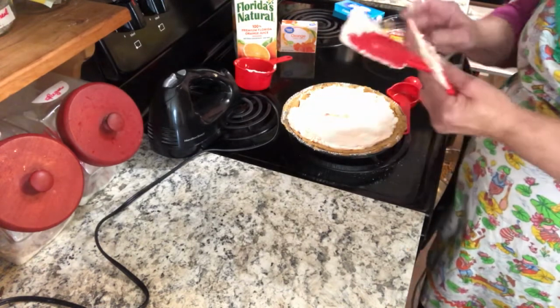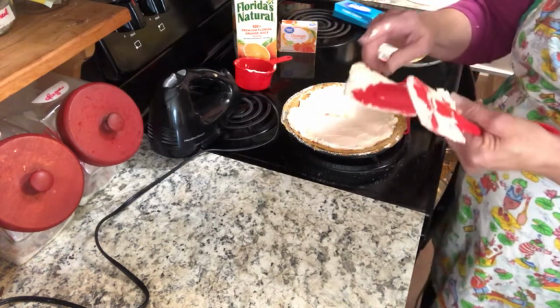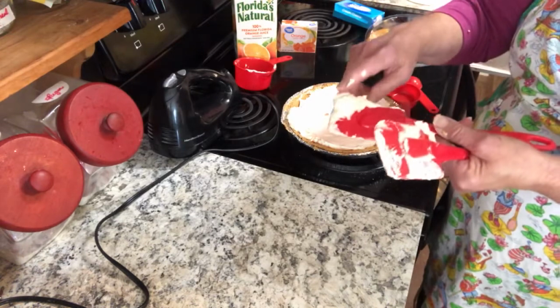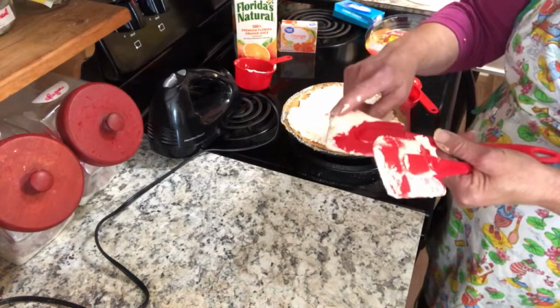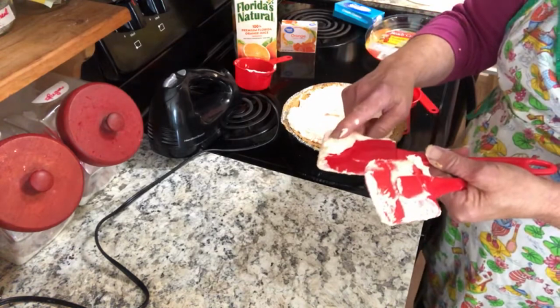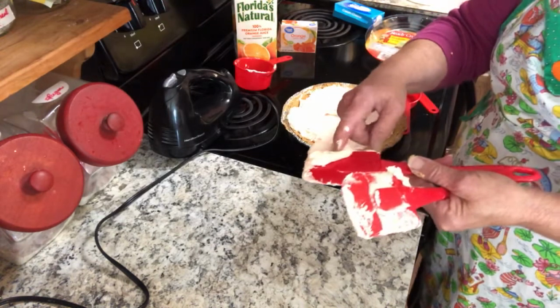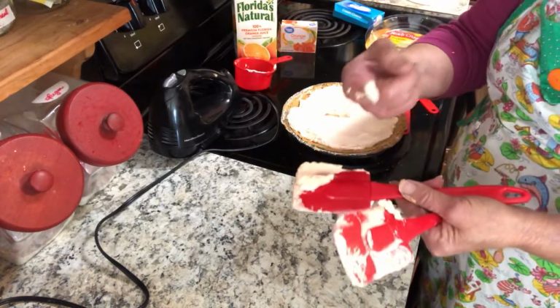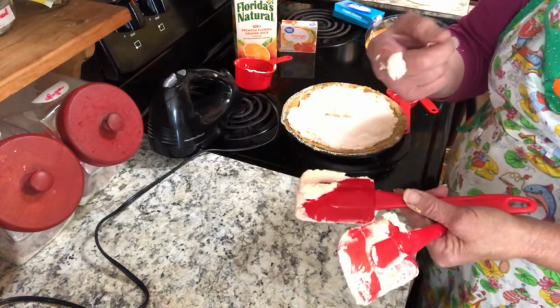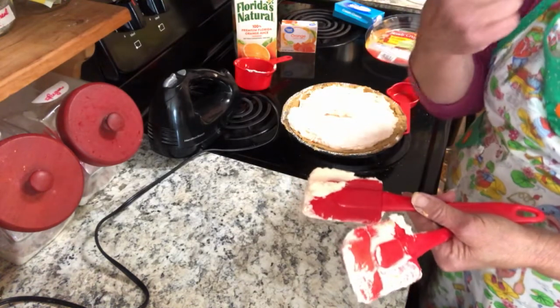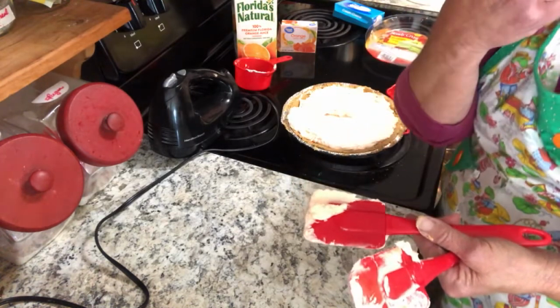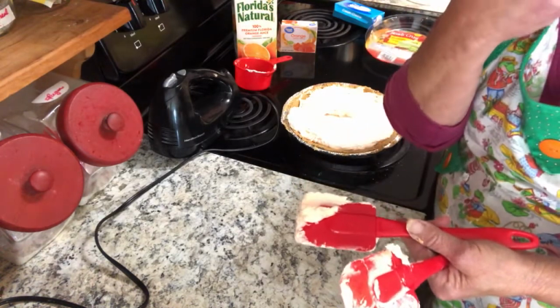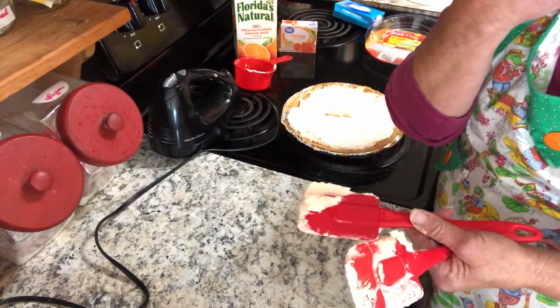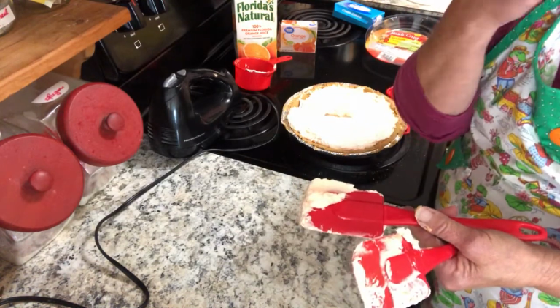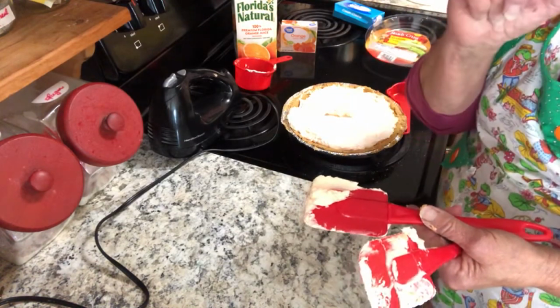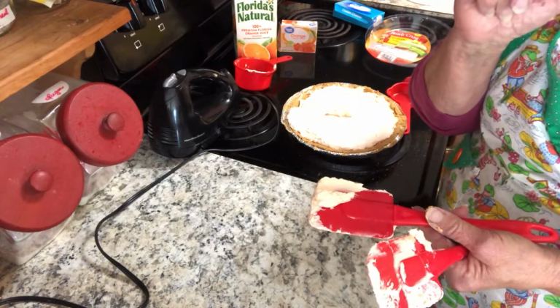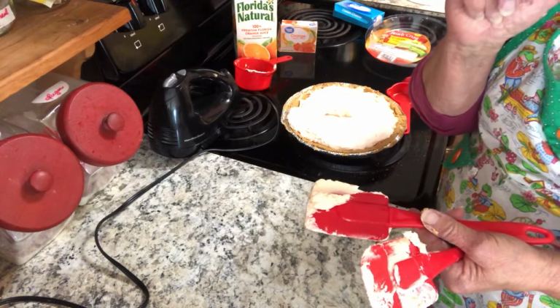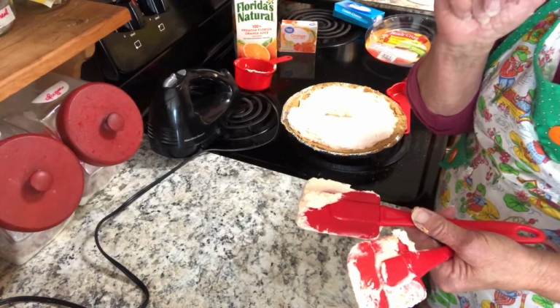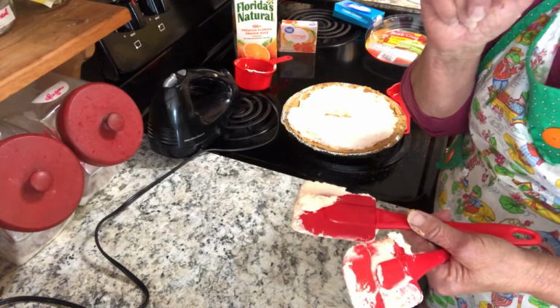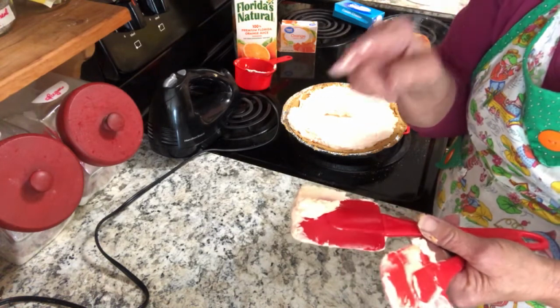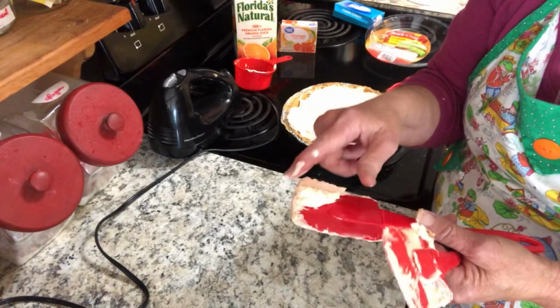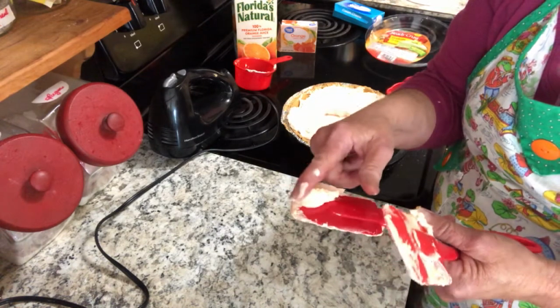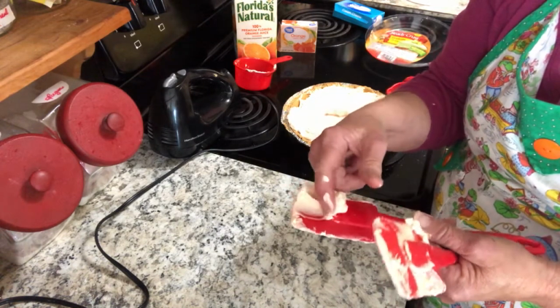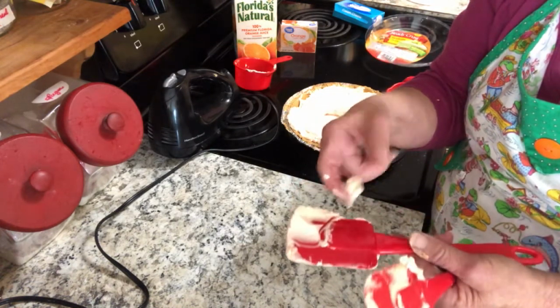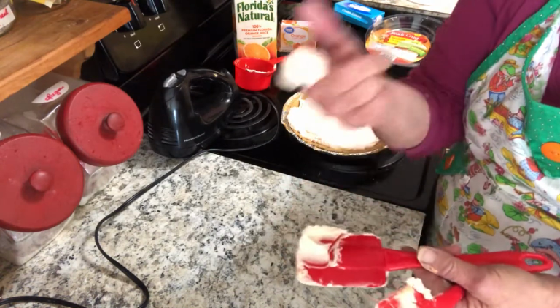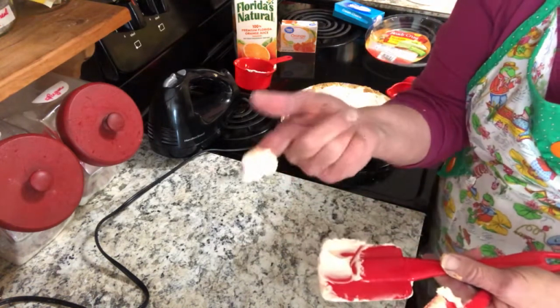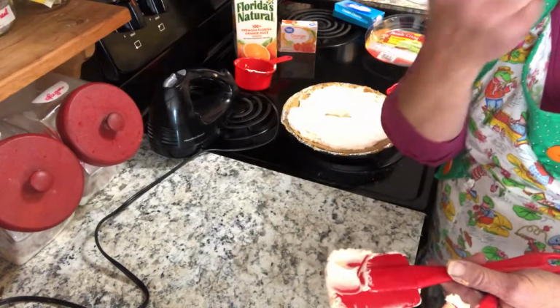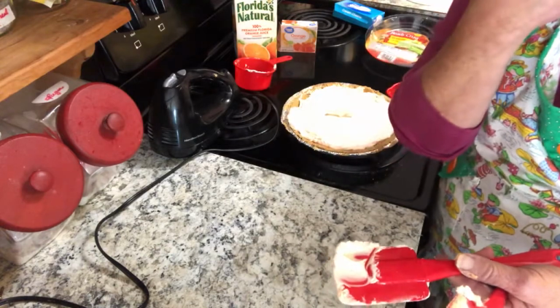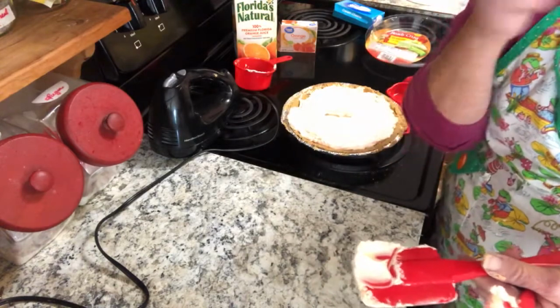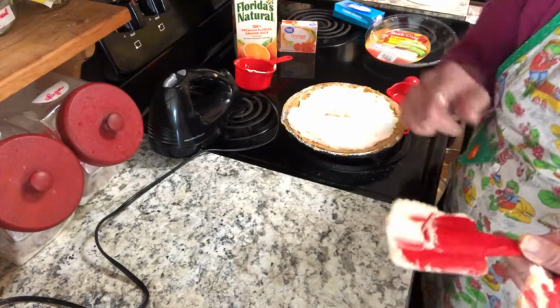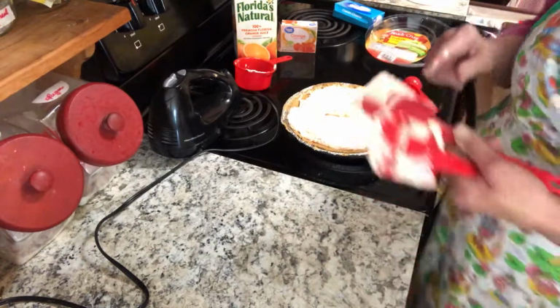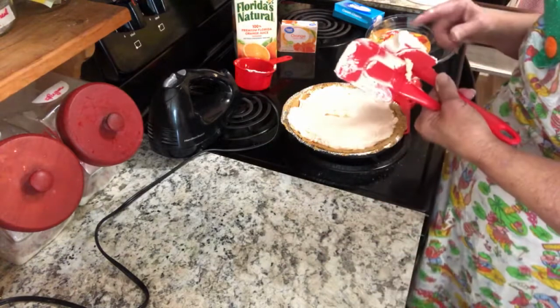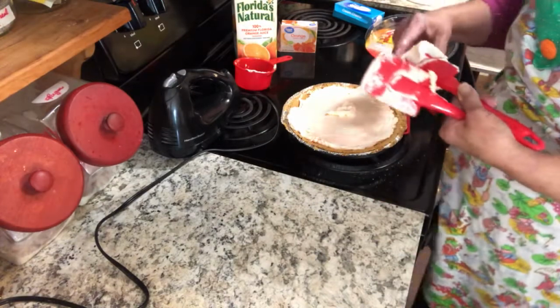Now, does it taste good like Dreamsicle ice cream used to be? Oh yeah — this is so delicious!